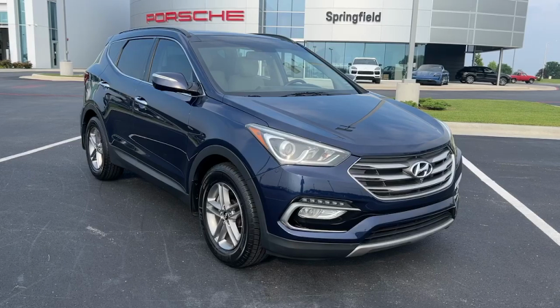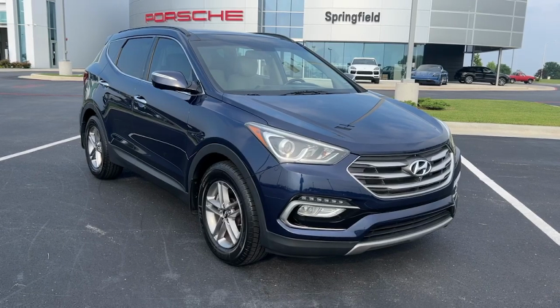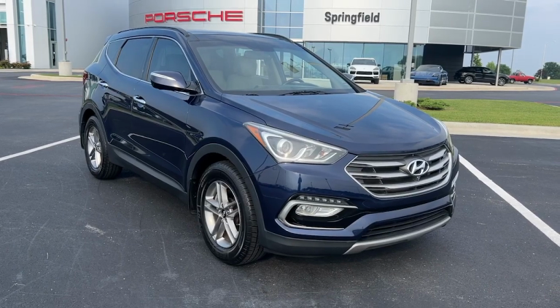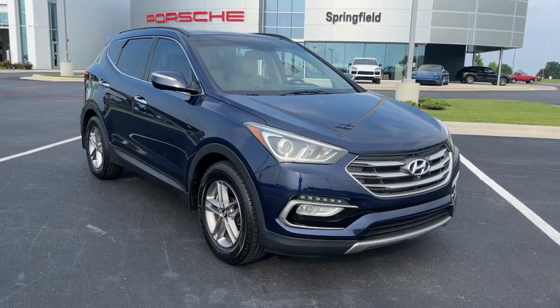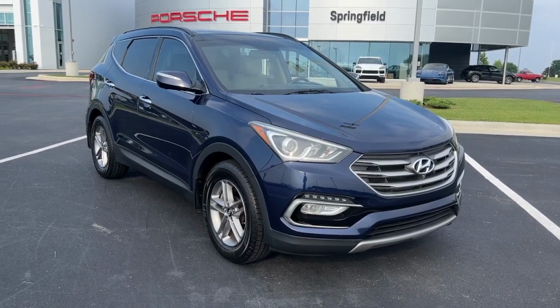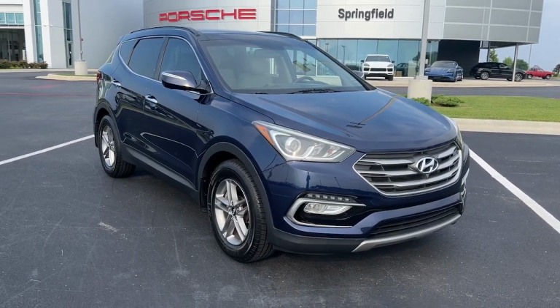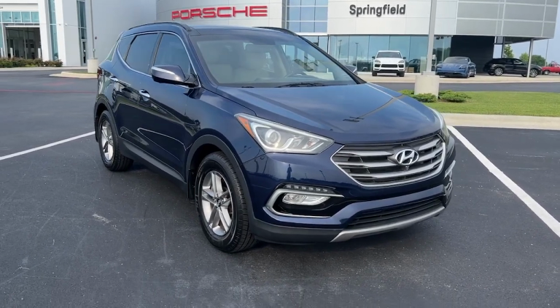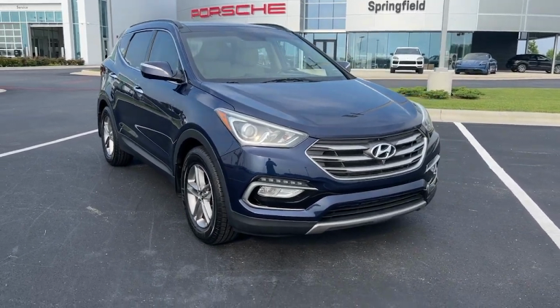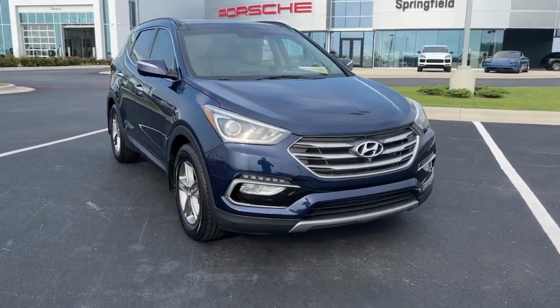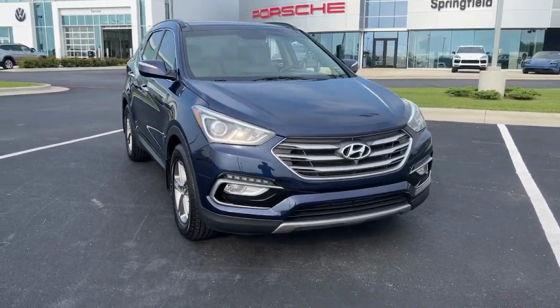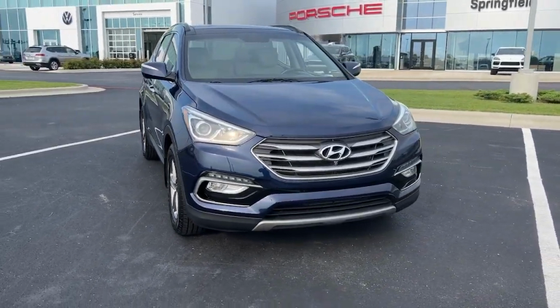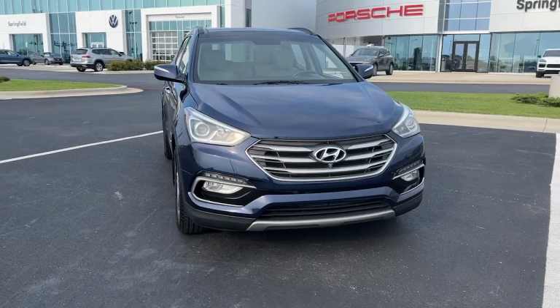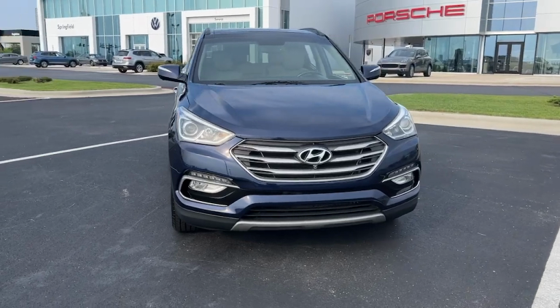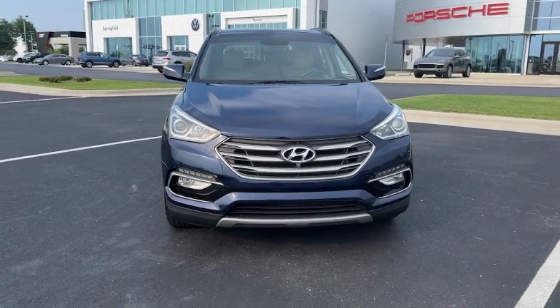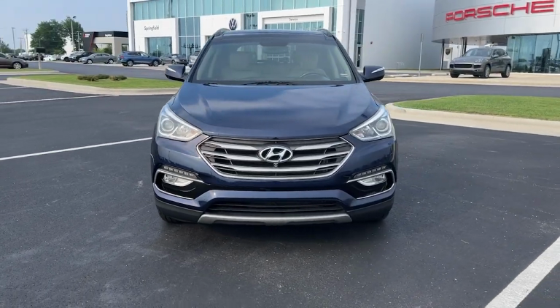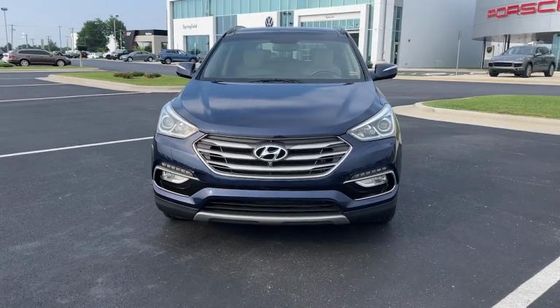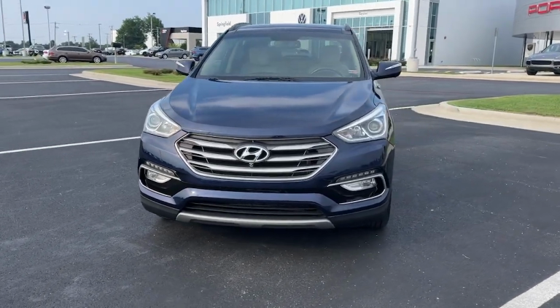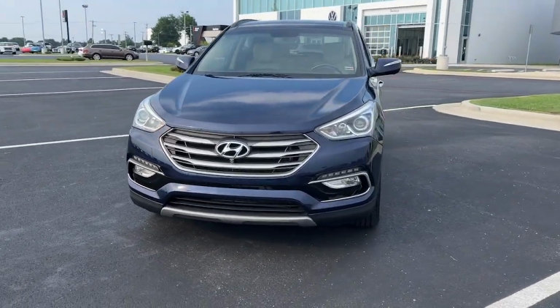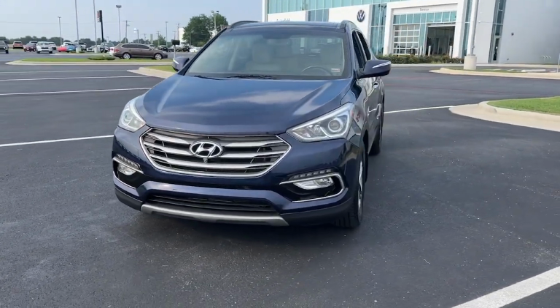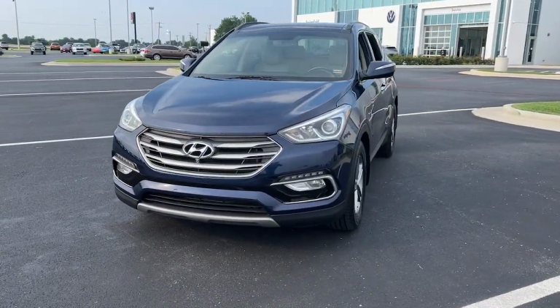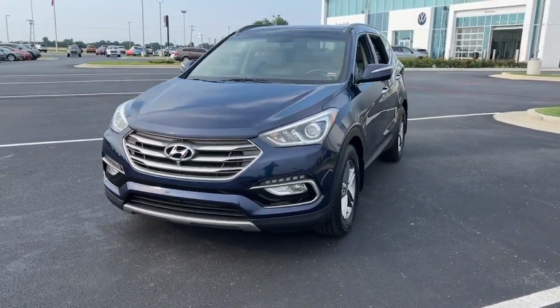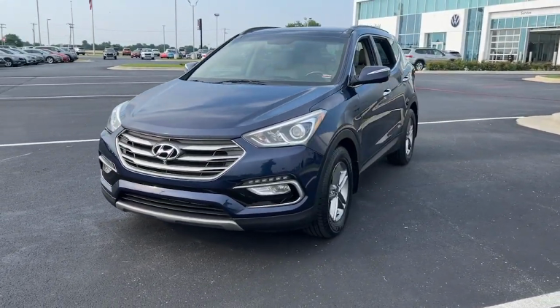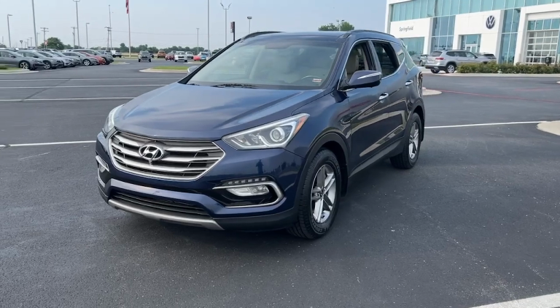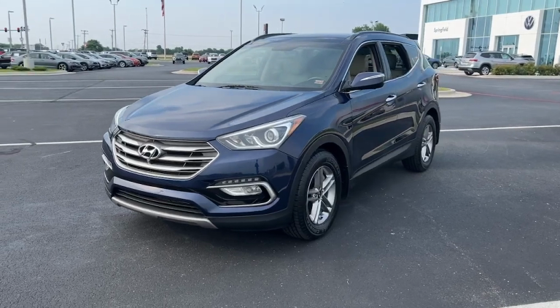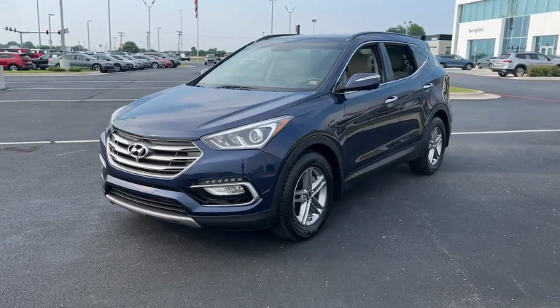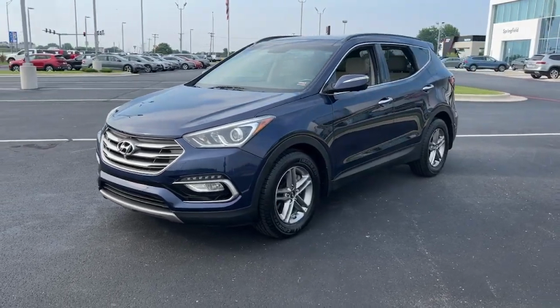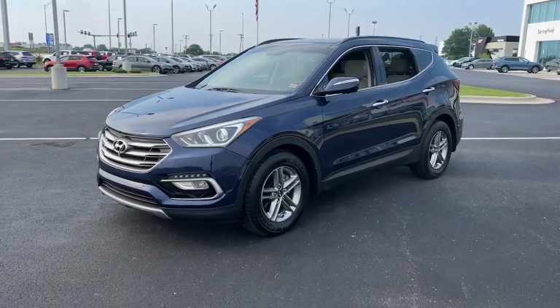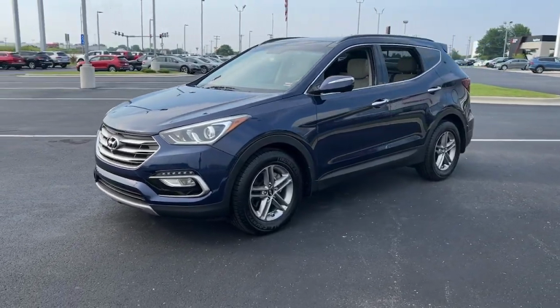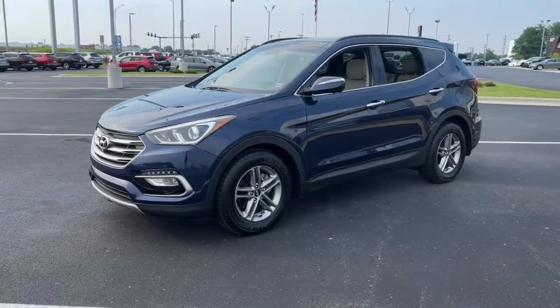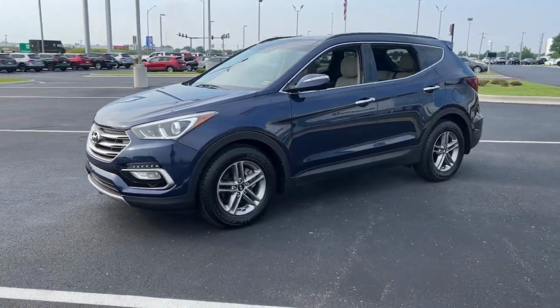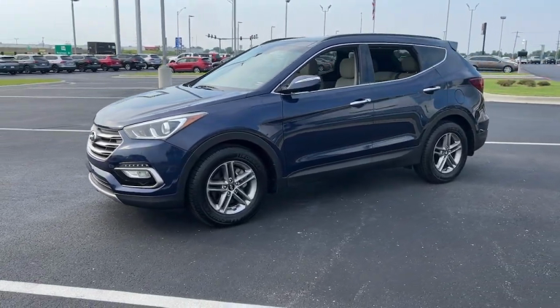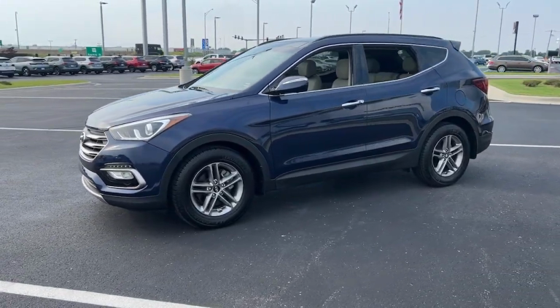Go home happy with the 2017 Hyundai Santa Fe. With less than 90,000 miles on the odometer, this vehicle stands out from the rest. Handsome and versatile, this Santa Fe brings ease and comfort to your busy lifestyle.